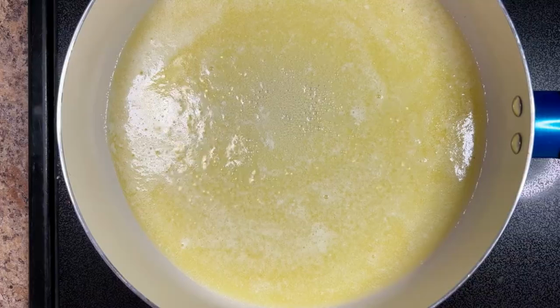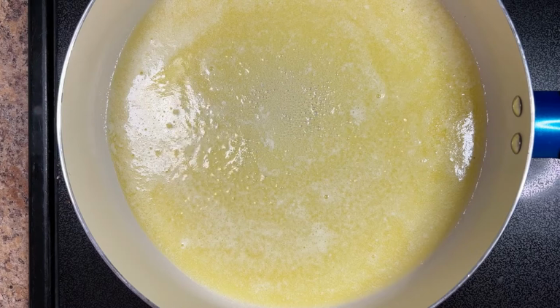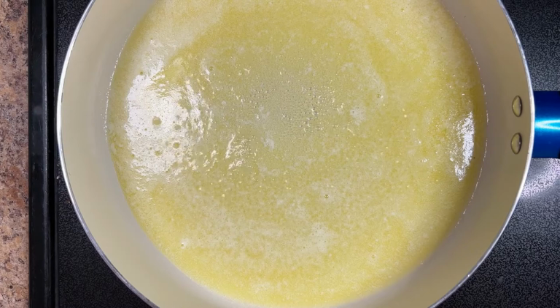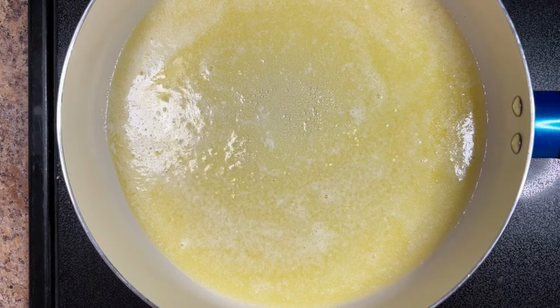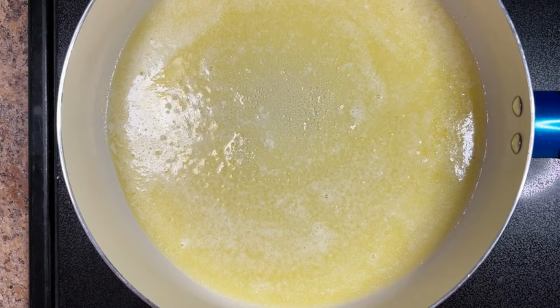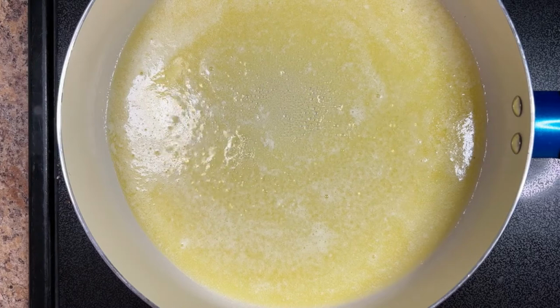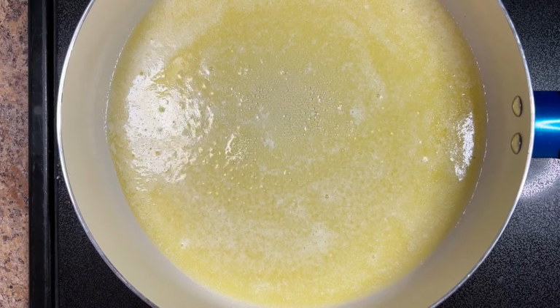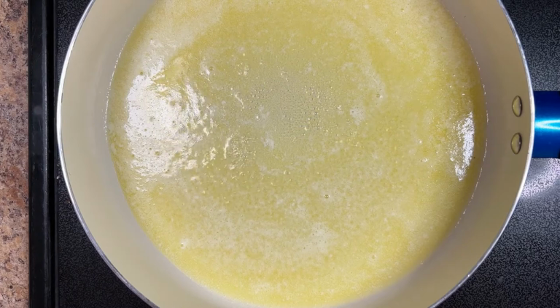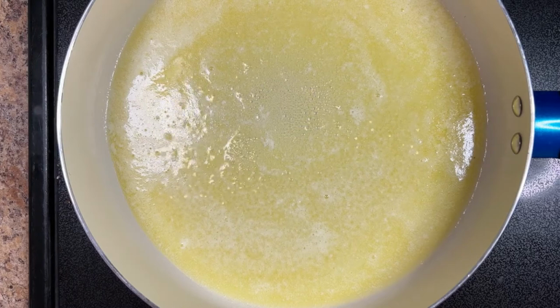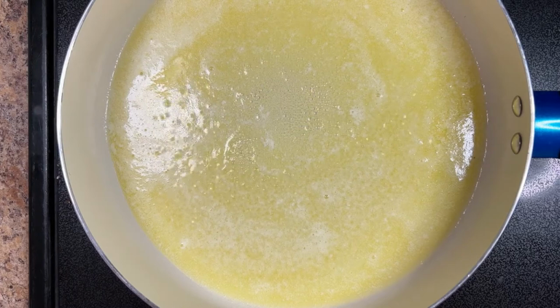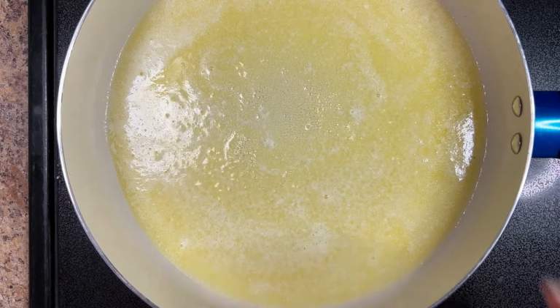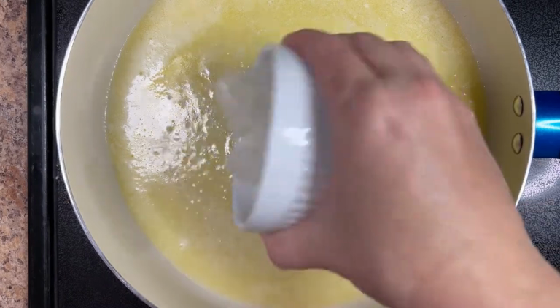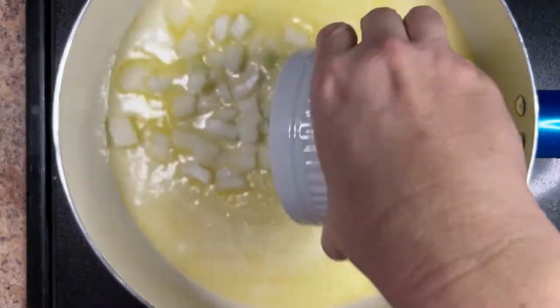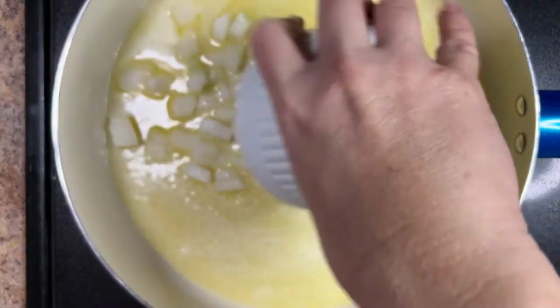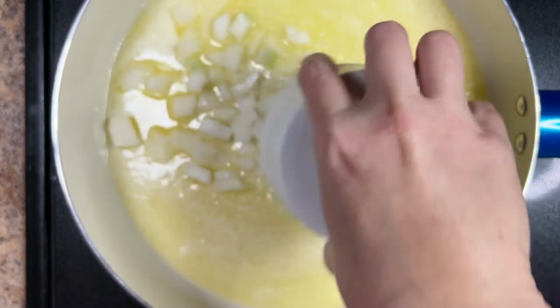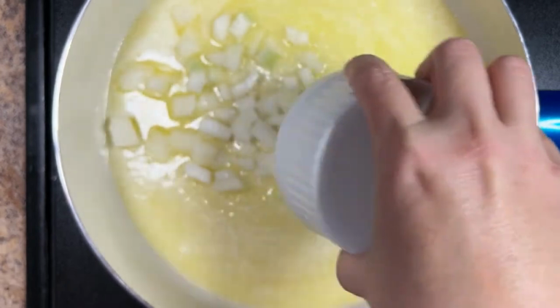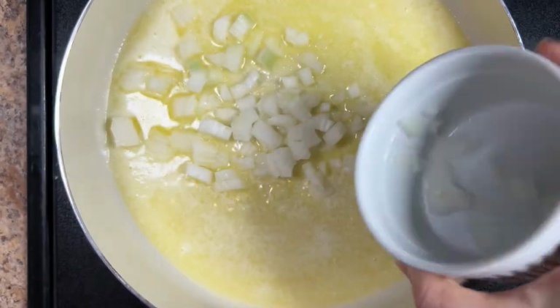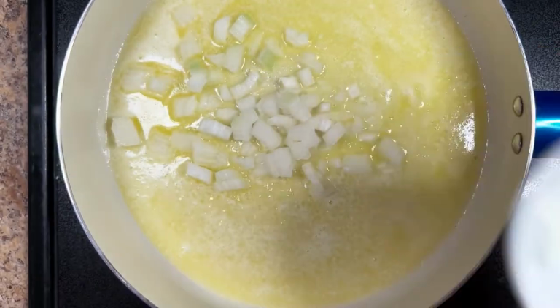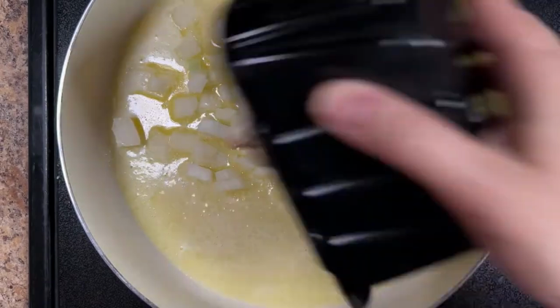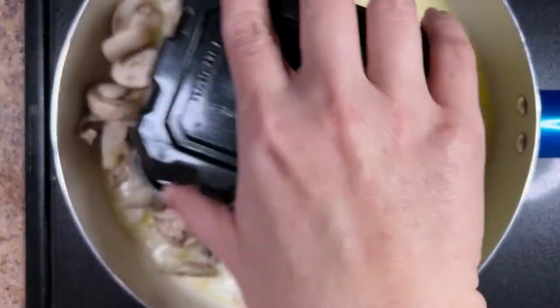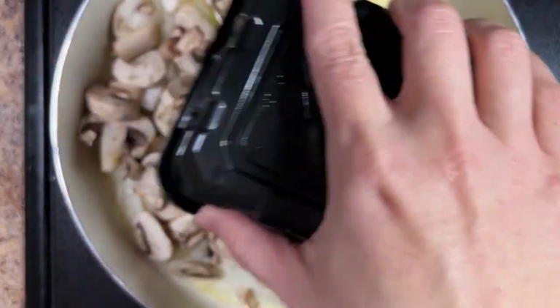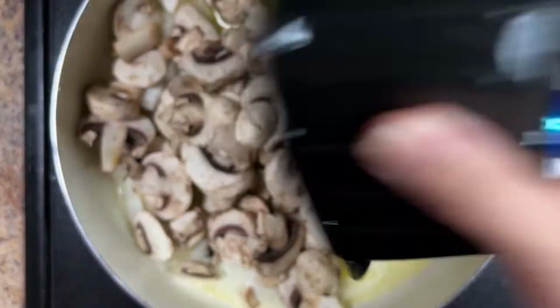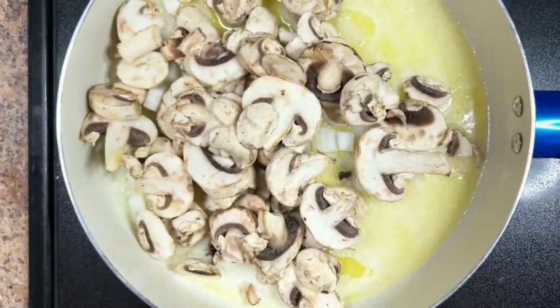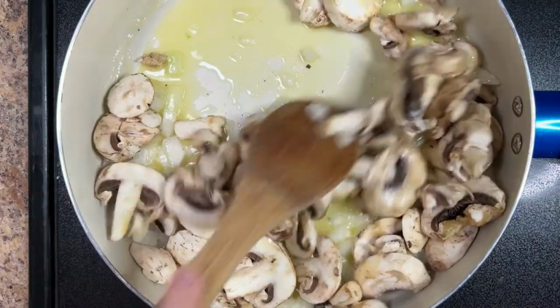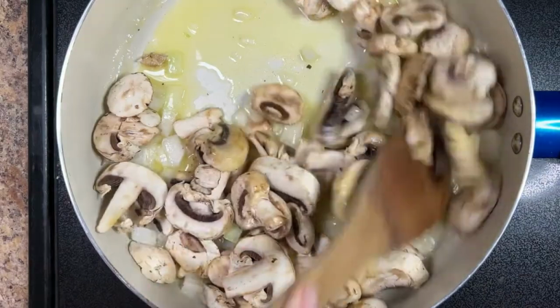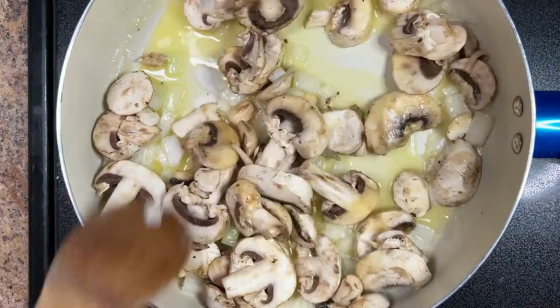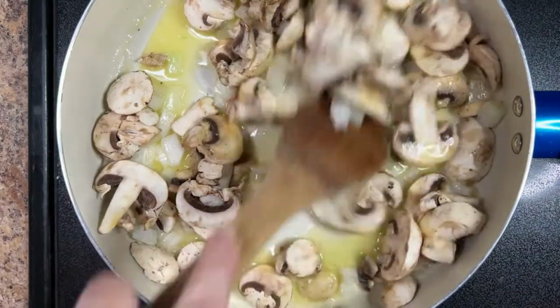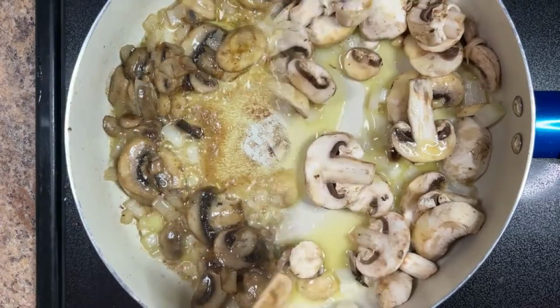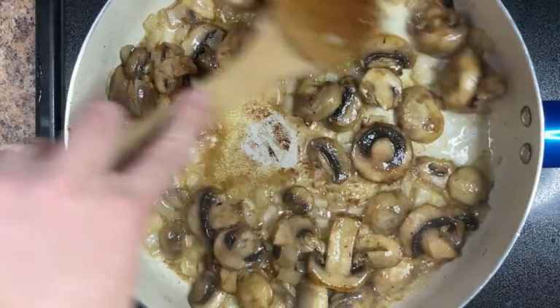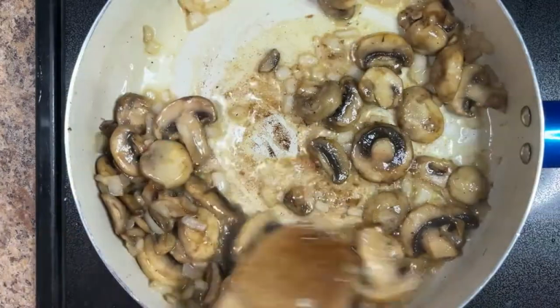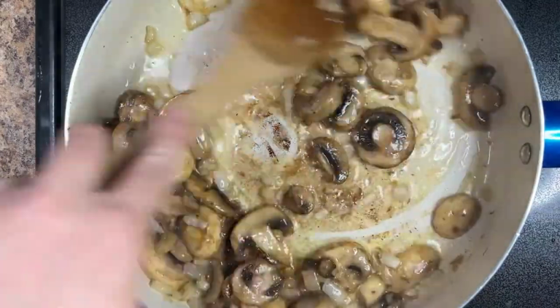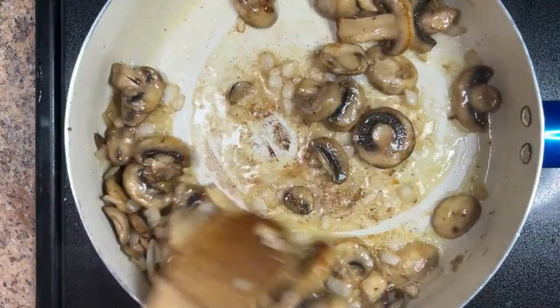Melt half a cup of unsalted butter in a large skillet over medium heat. Add half a cup of diced onion and 8 ounces of sliced white button mushrooms and cook until tender, about 10 minutes, stirring occasionally.